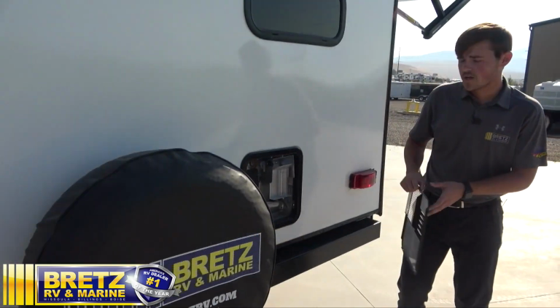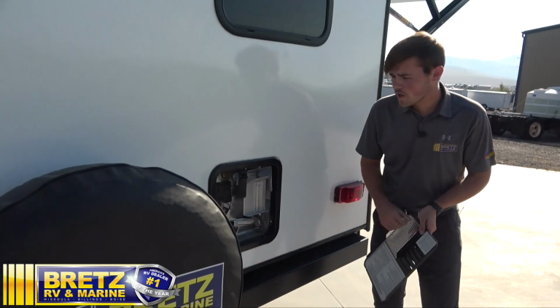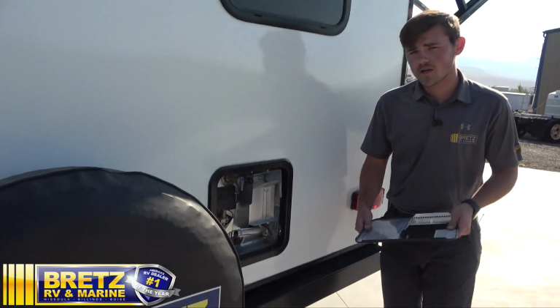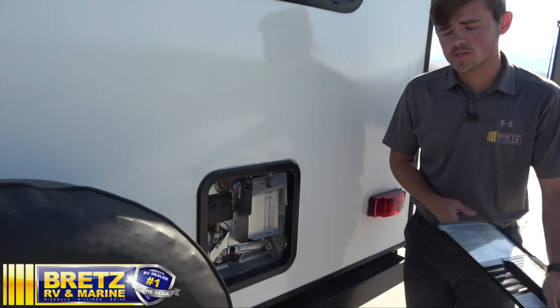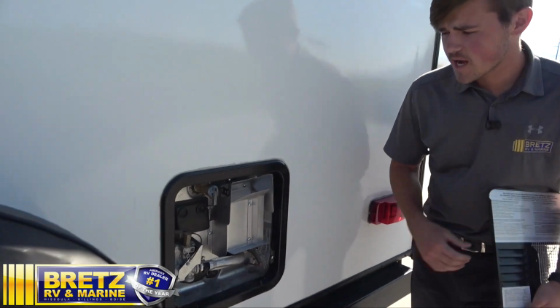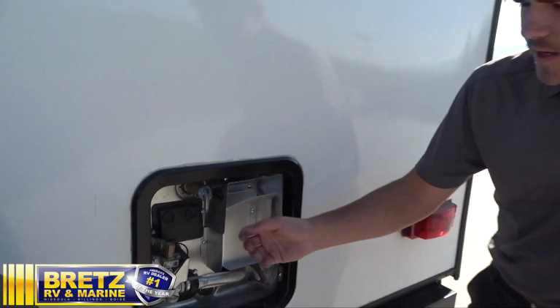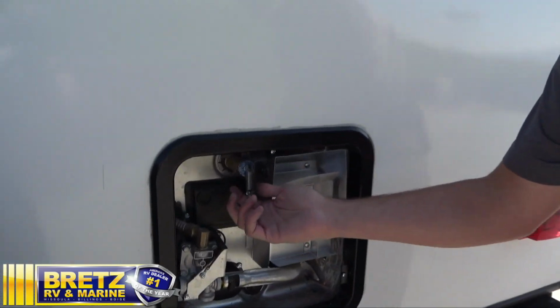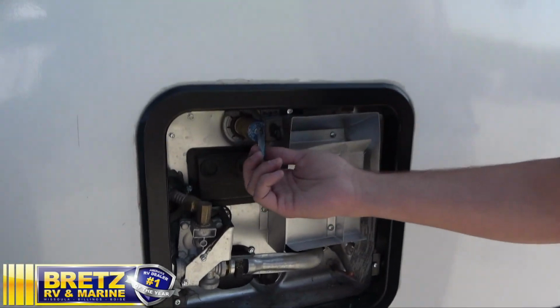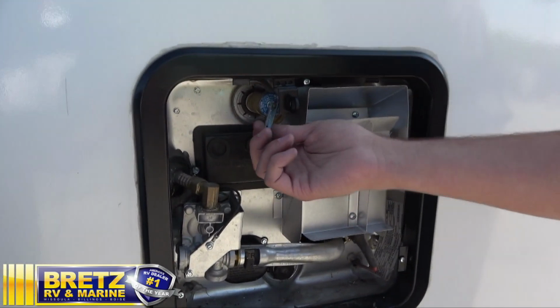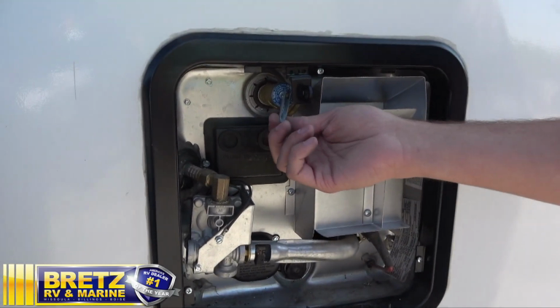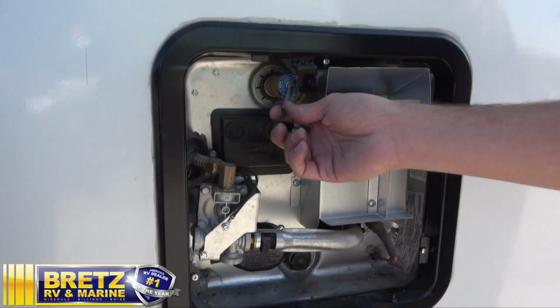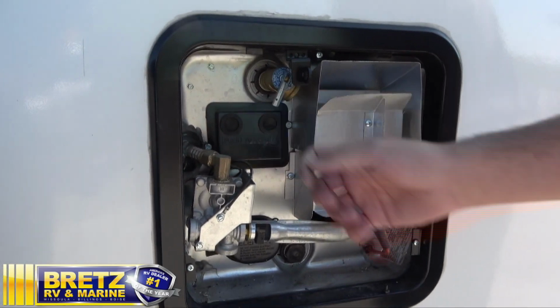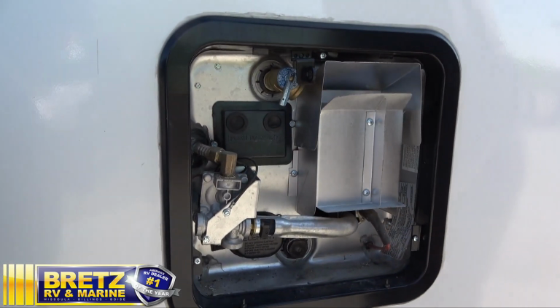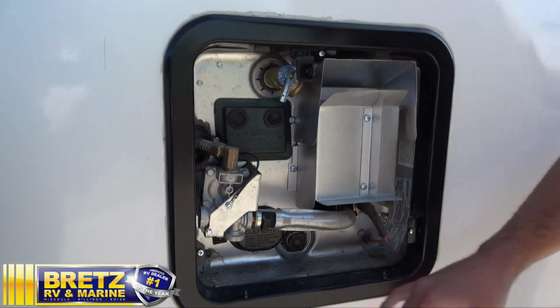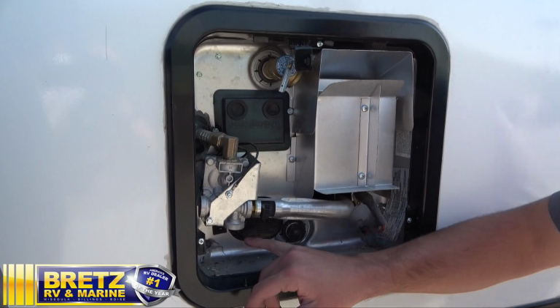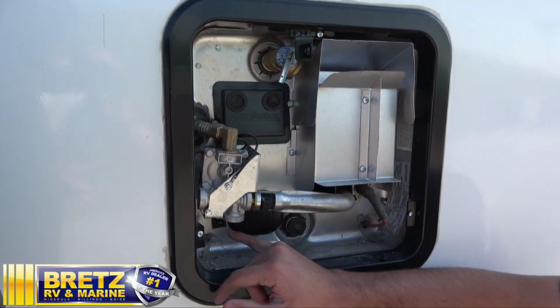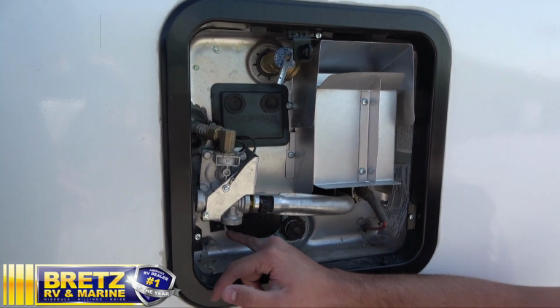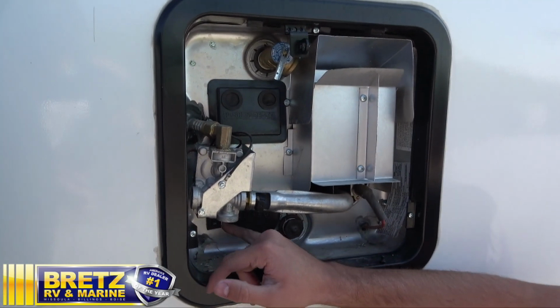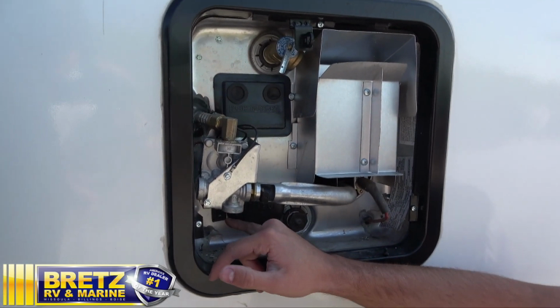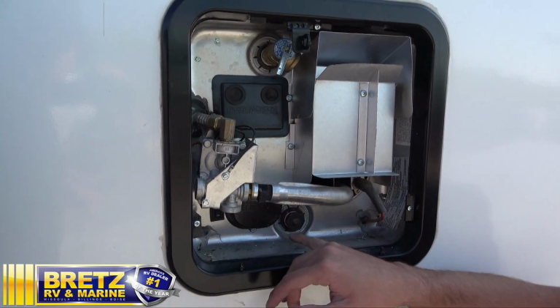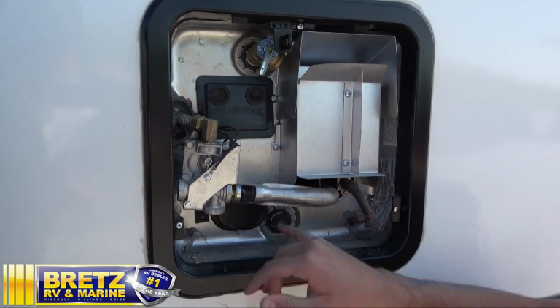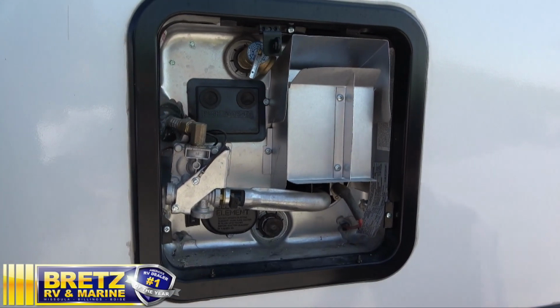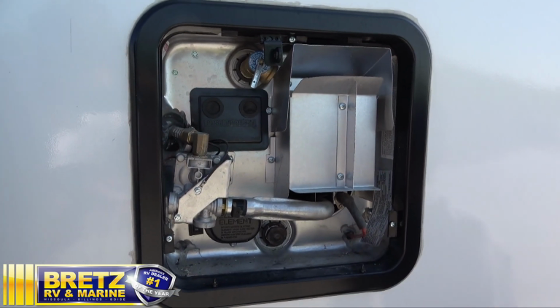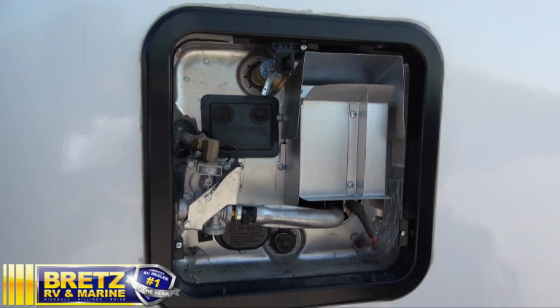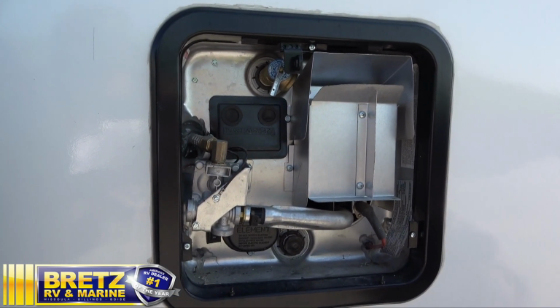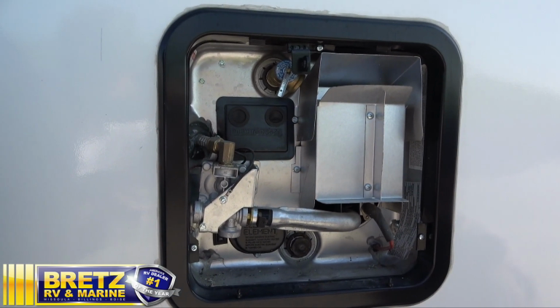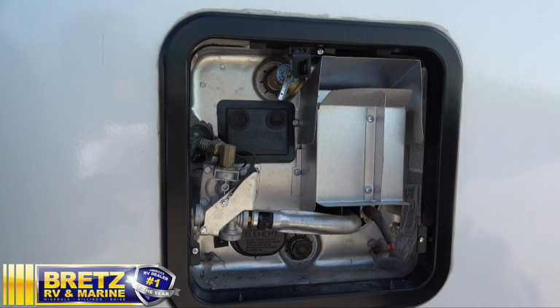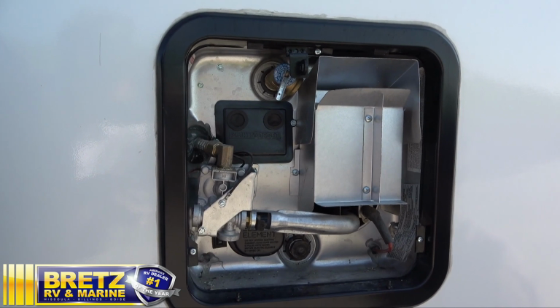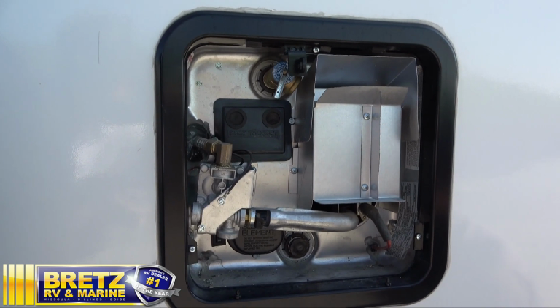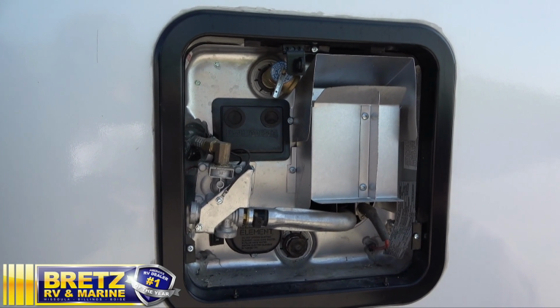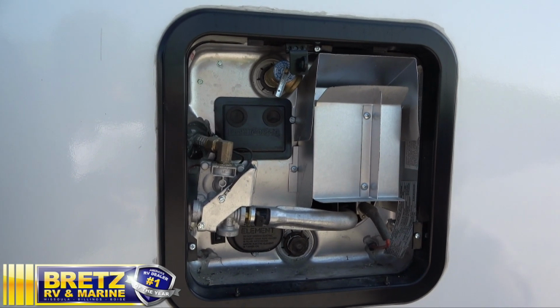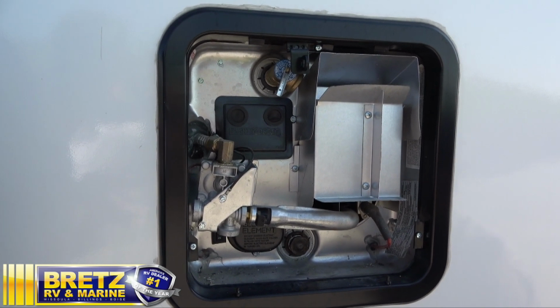Got your water heater. A couple things with this: got a pressure release valve up on top to release the pressure in the system. You have your electrical element on and off switch, and then you have your drain plug, also known as an anode rod. You want to make sure you're checking that rod at least once a year, making sure it looks good.